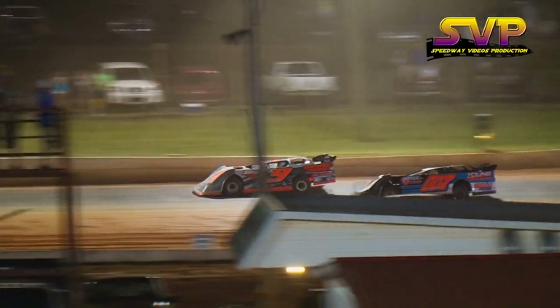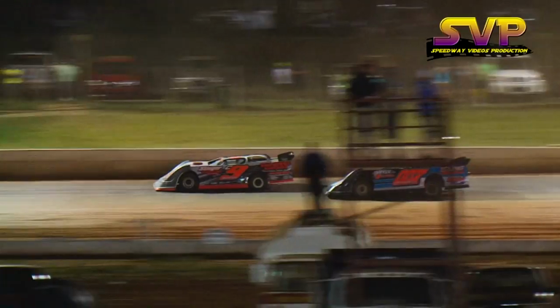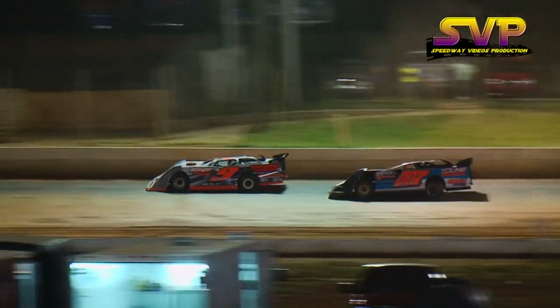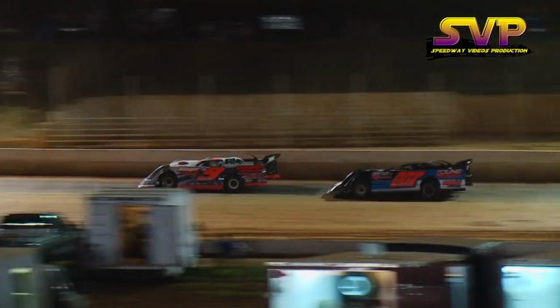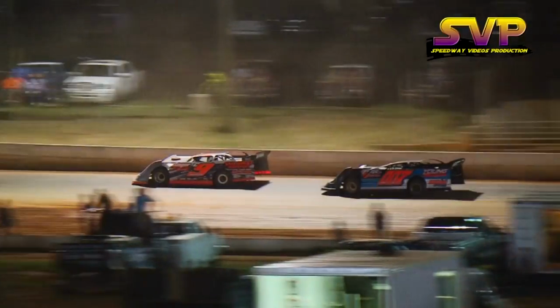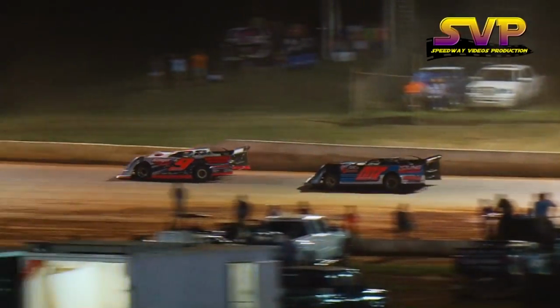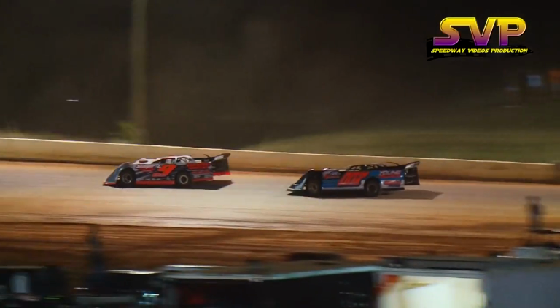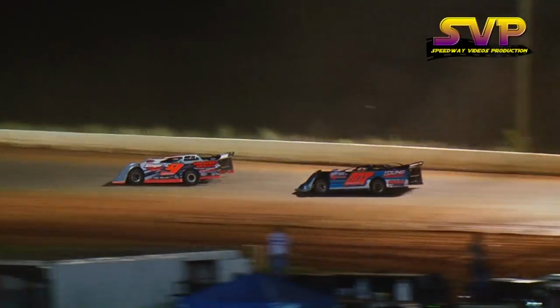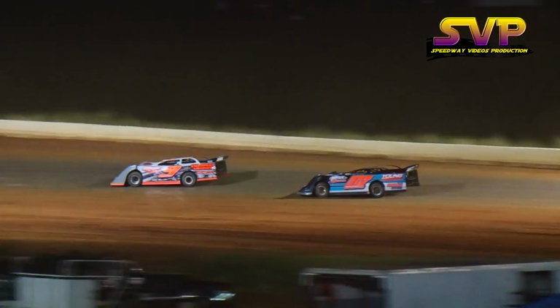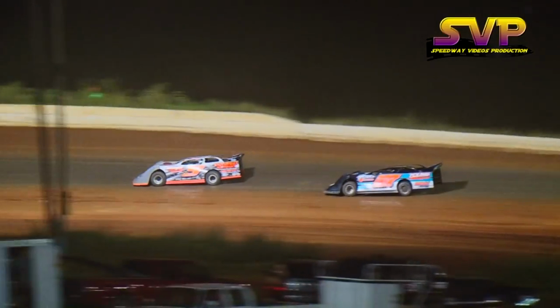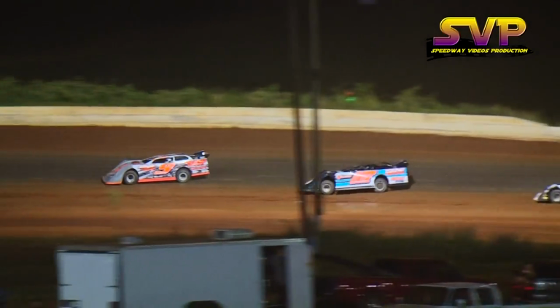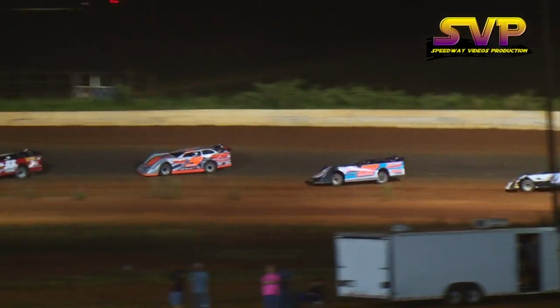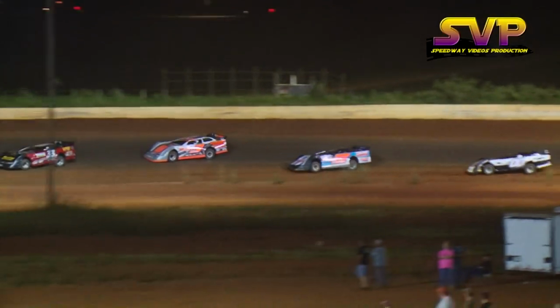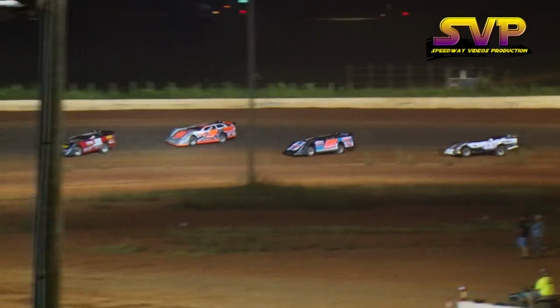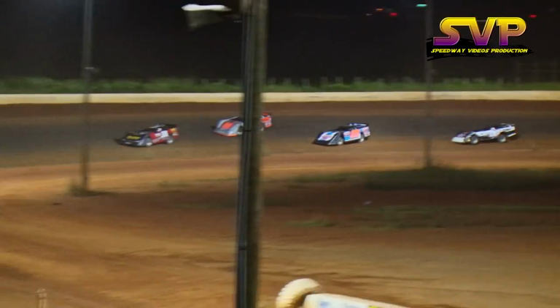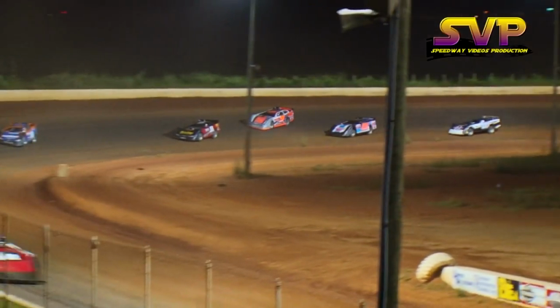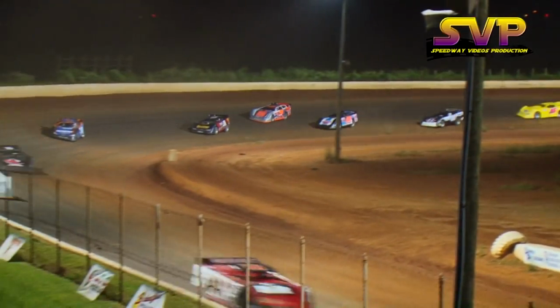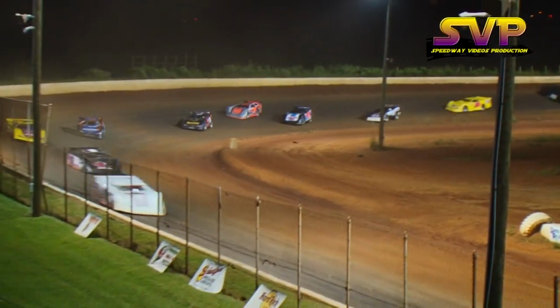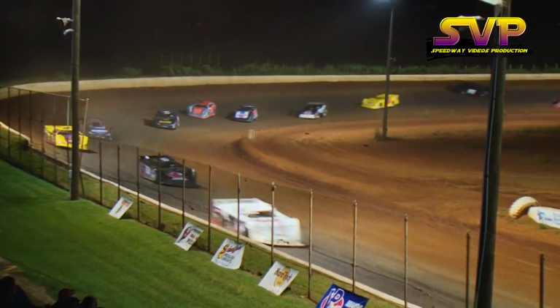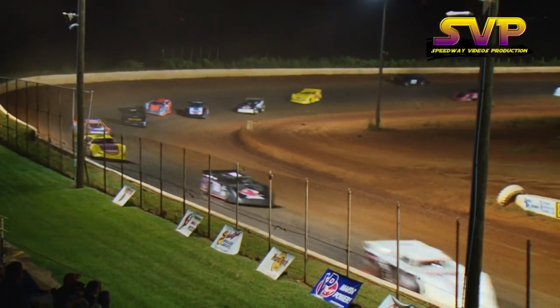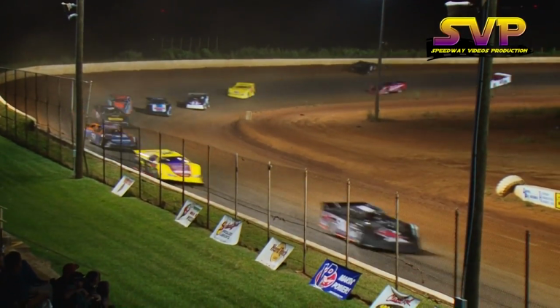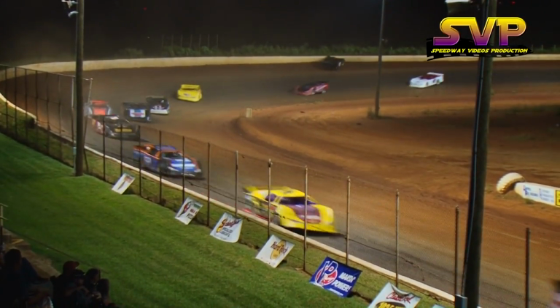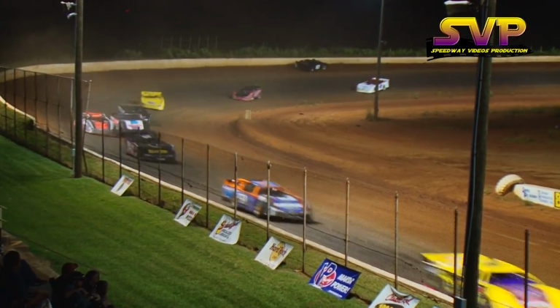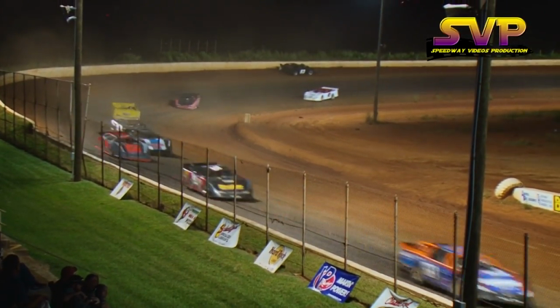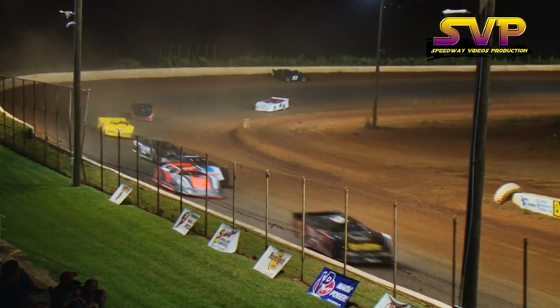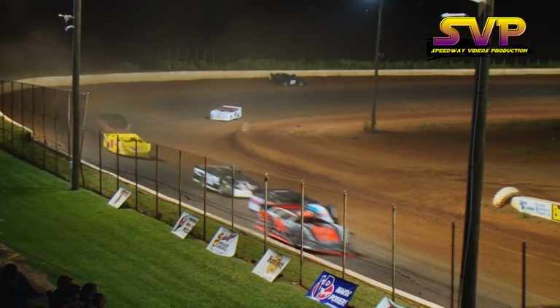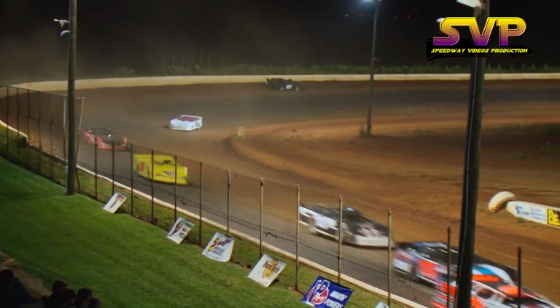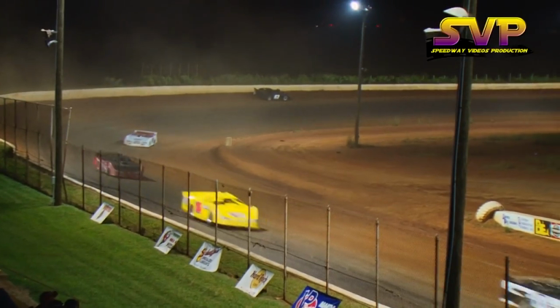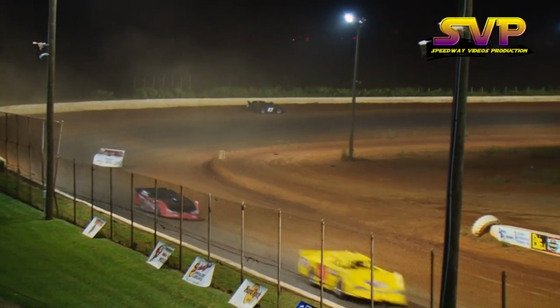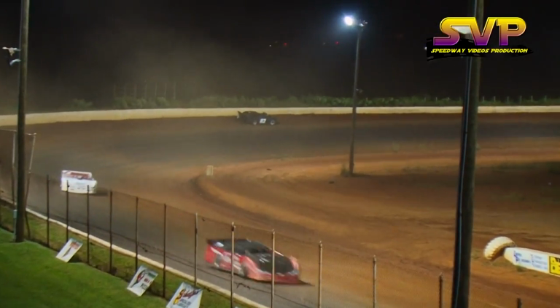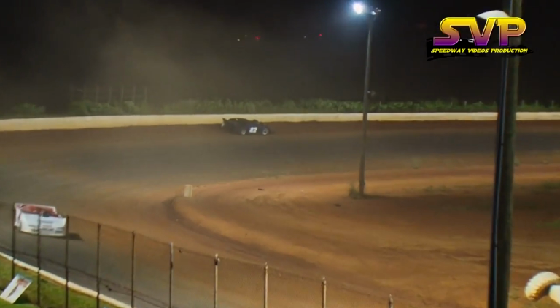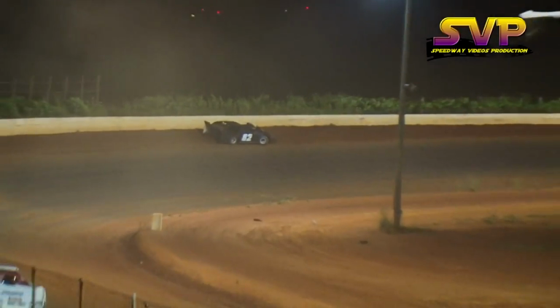Jed Emmer with a good lead over the second-place driver, Phillip Thompson. And we've got a car spinning up at the top of turn number four — that's the 82 of Derek Blair.